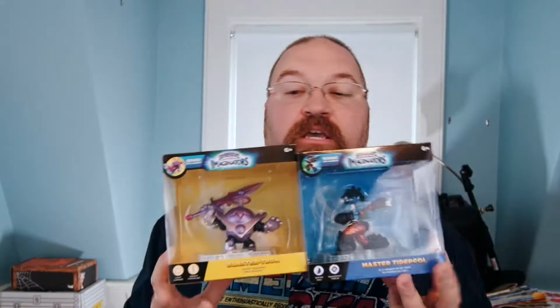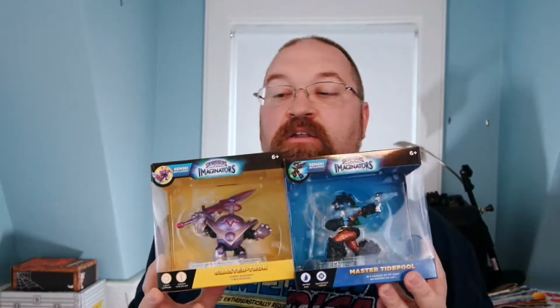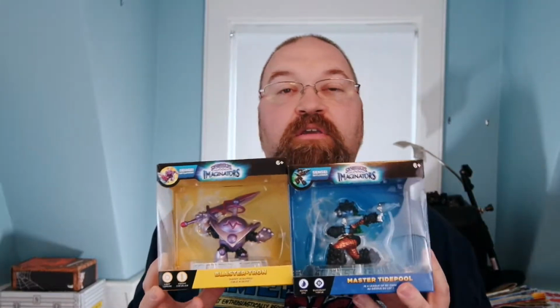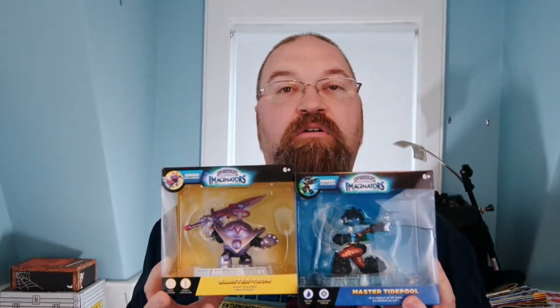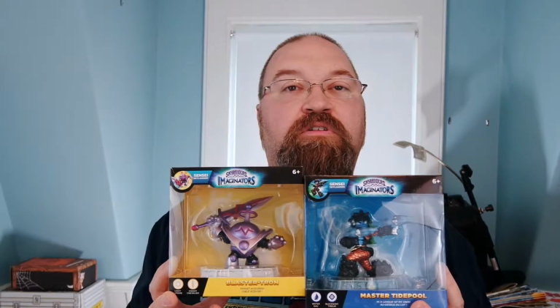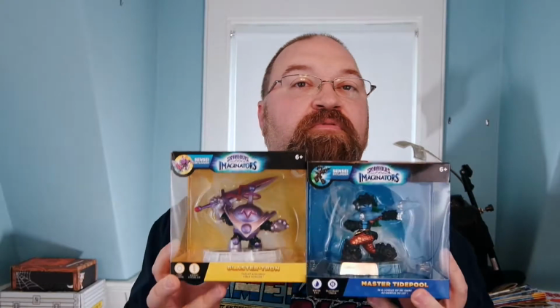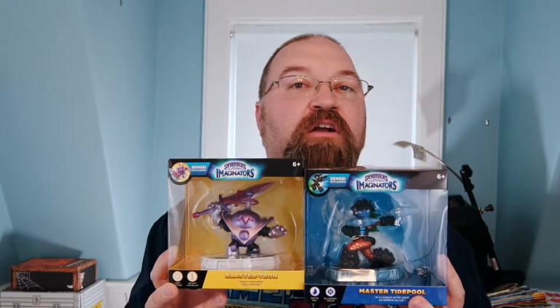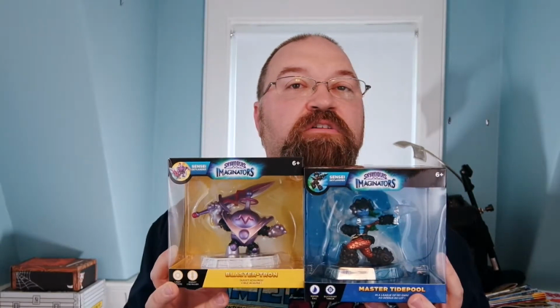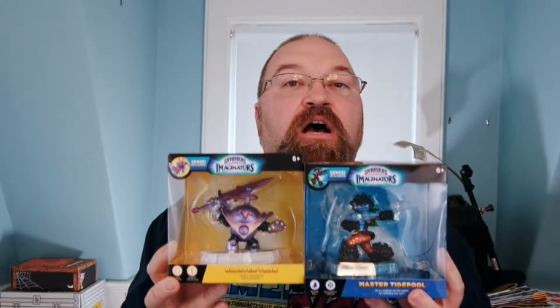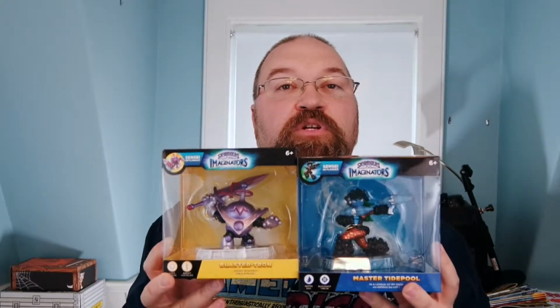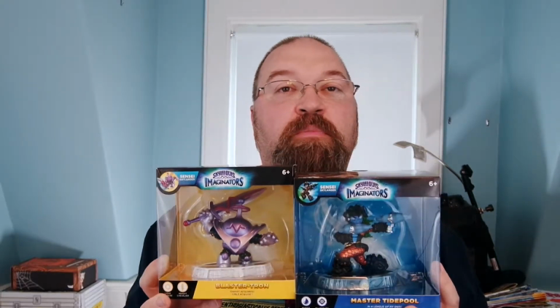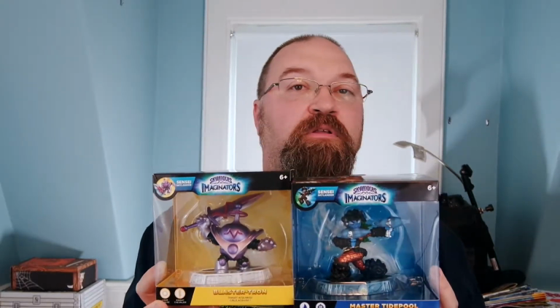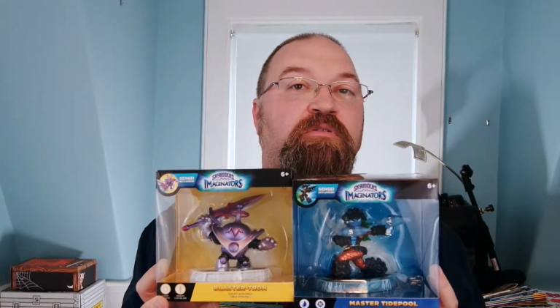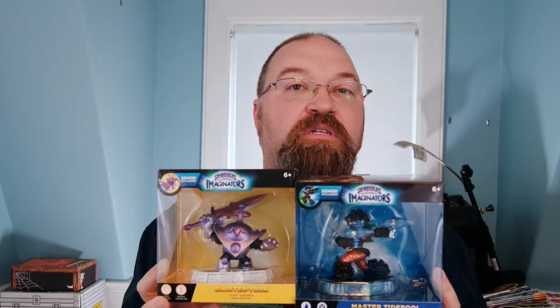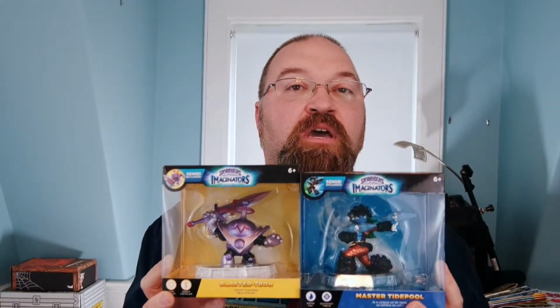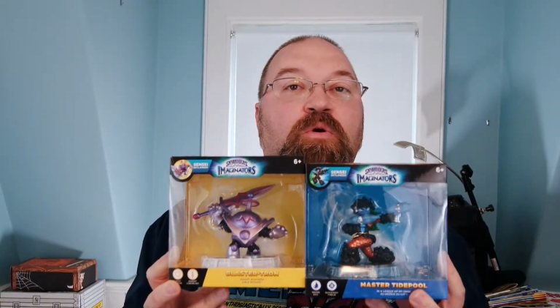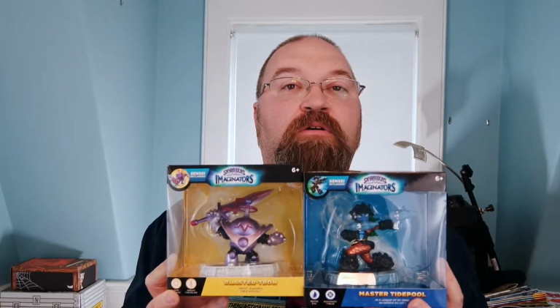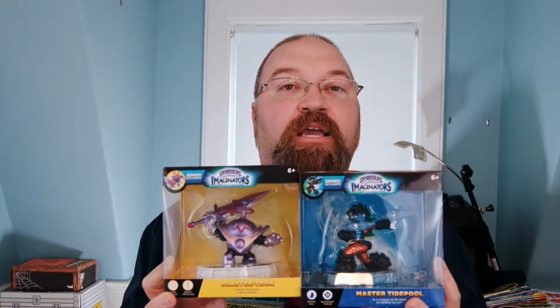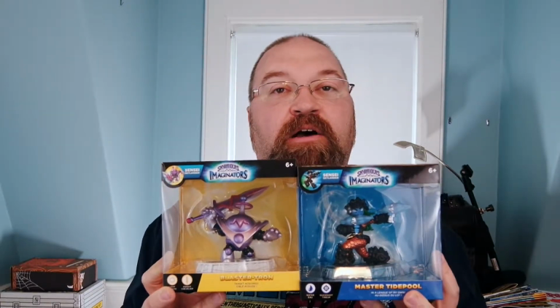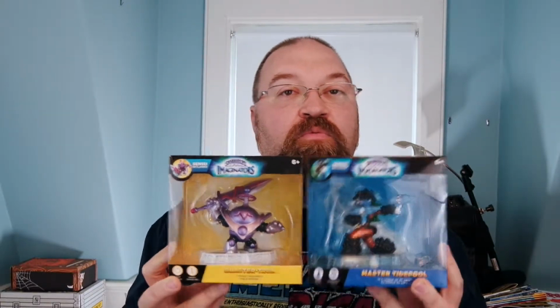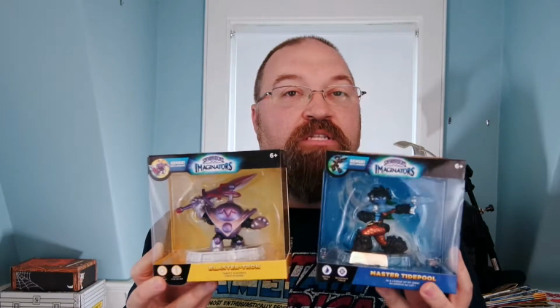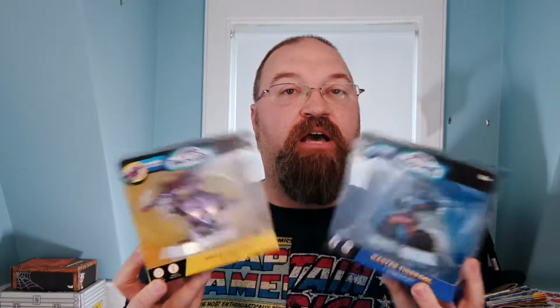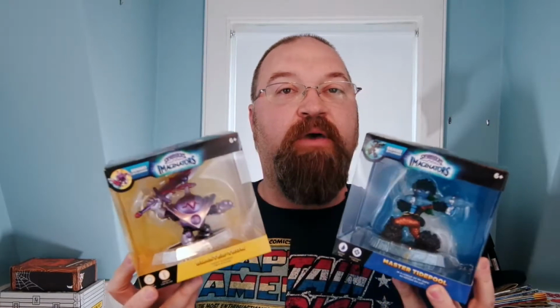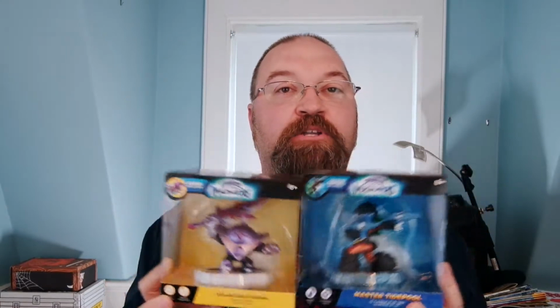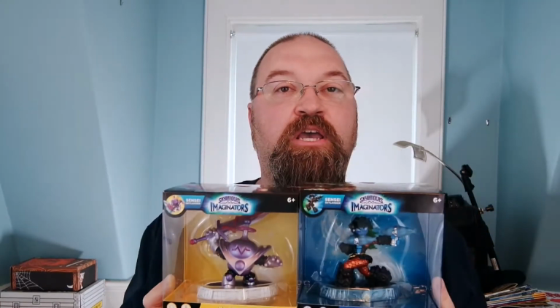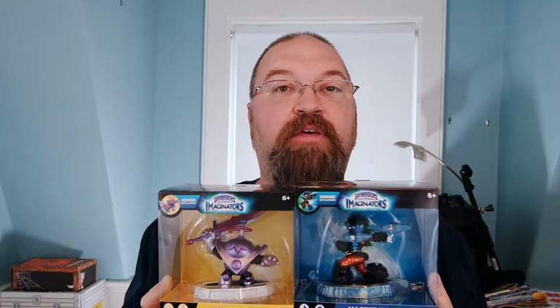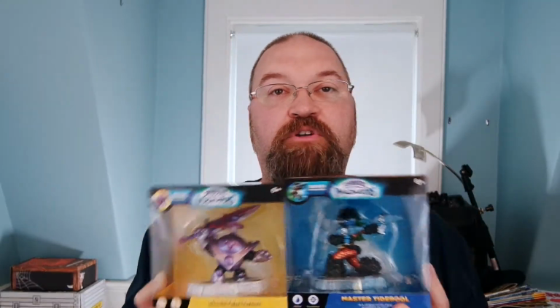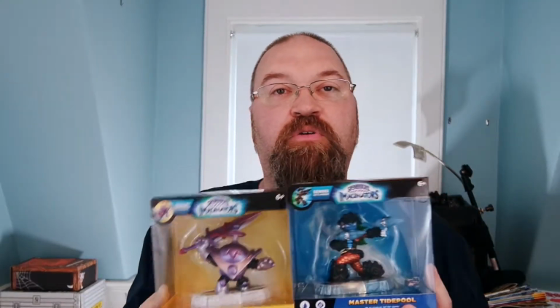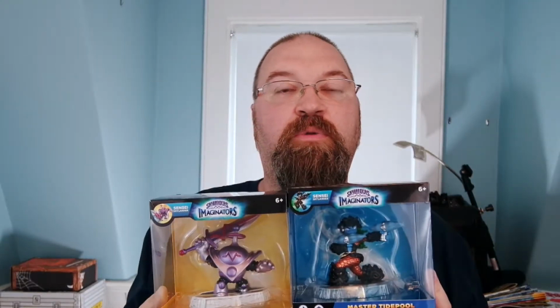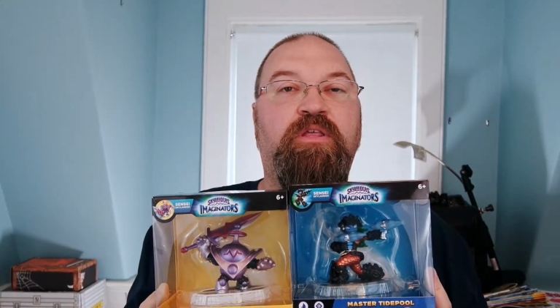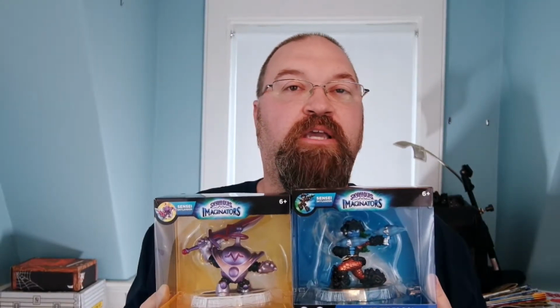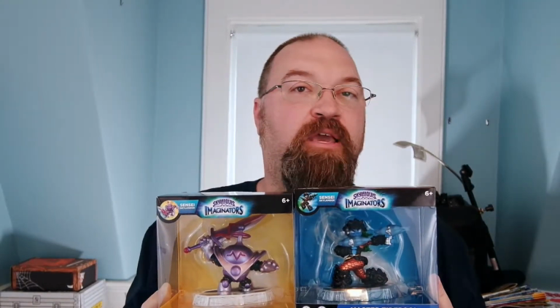These are some fun characters. I'm going to show you them up close so you can see what they look like and how nice they look out of the package. And then maybe show you a little bit what they look like in the game.